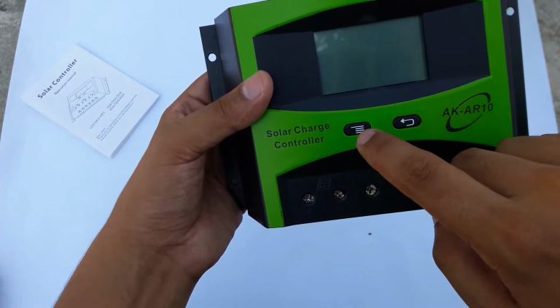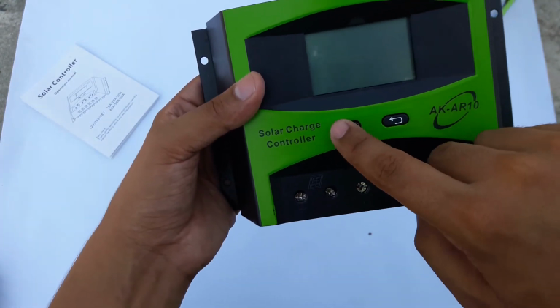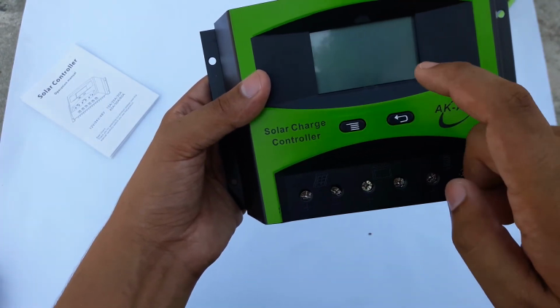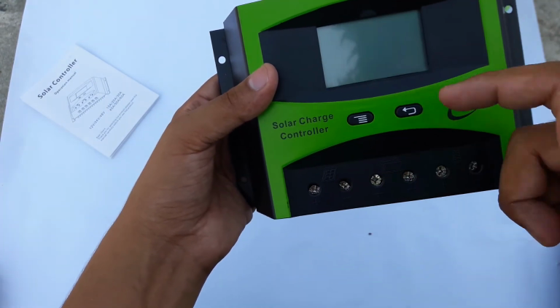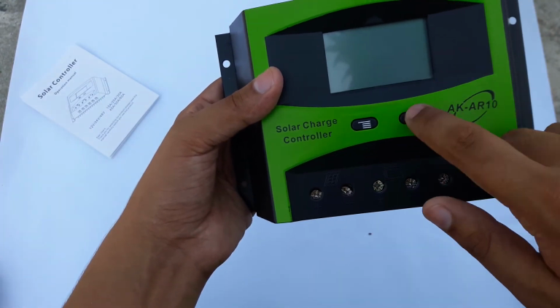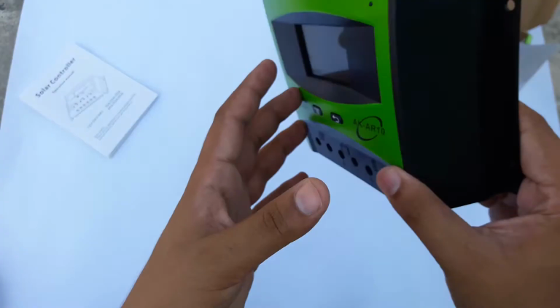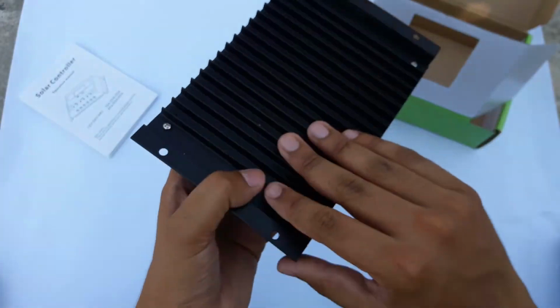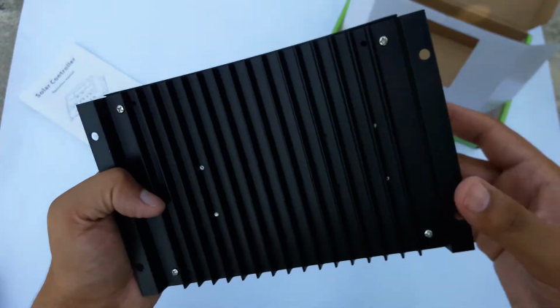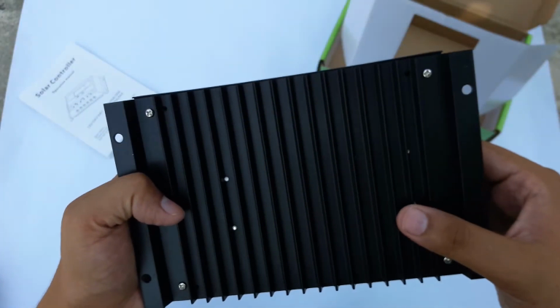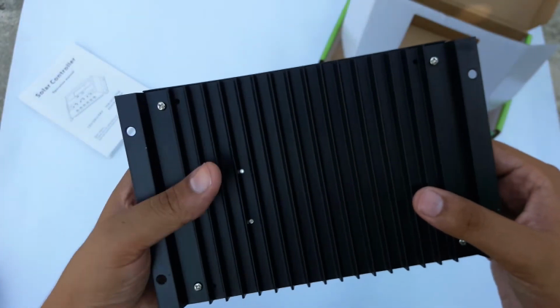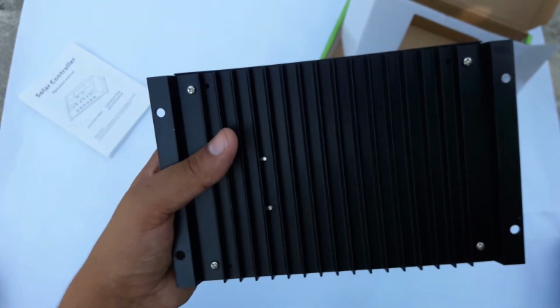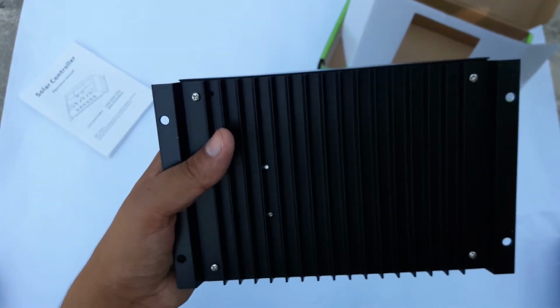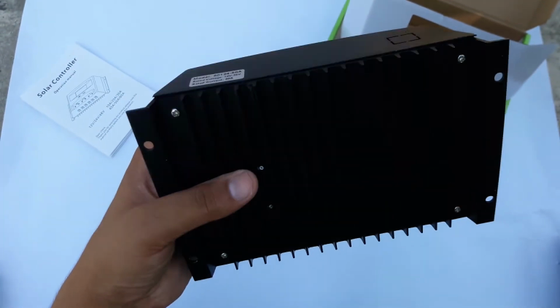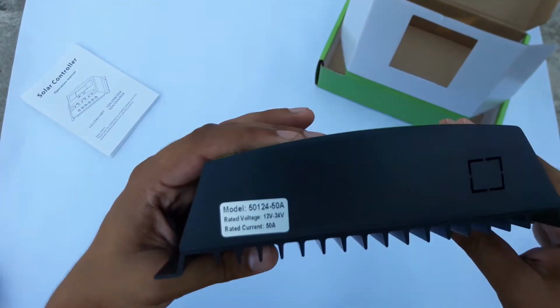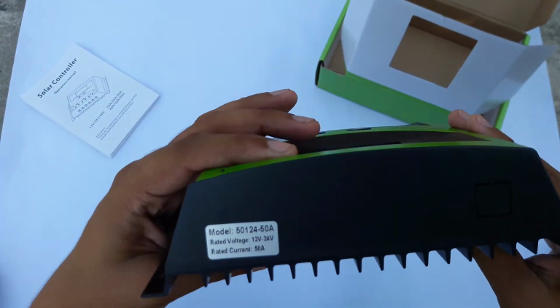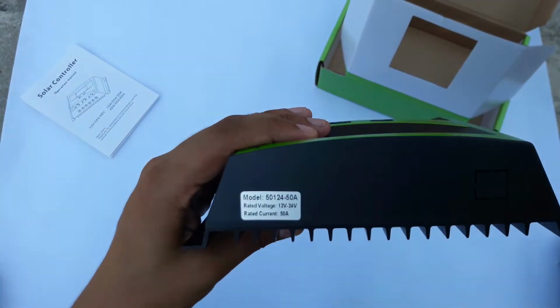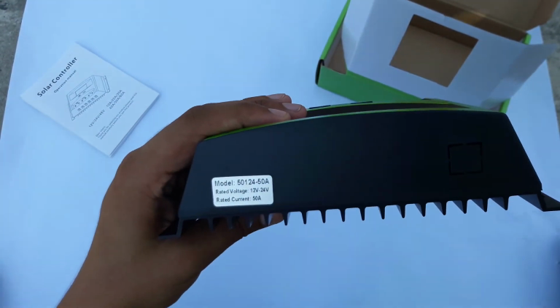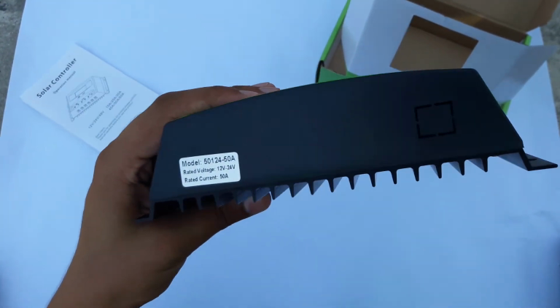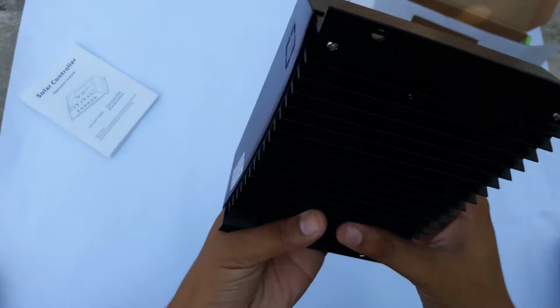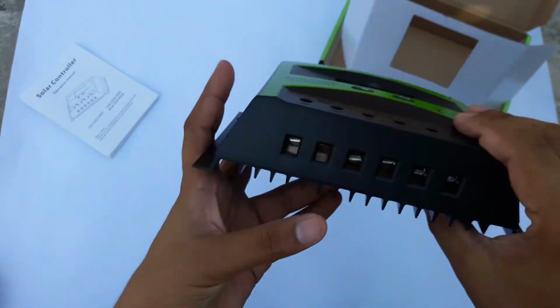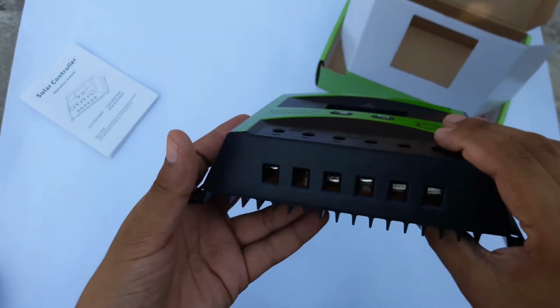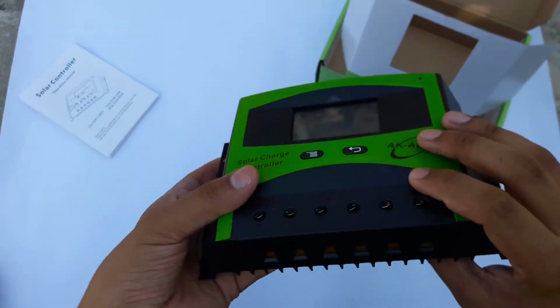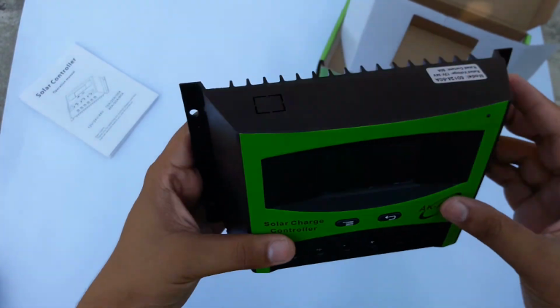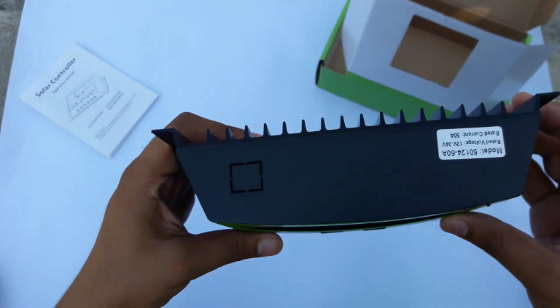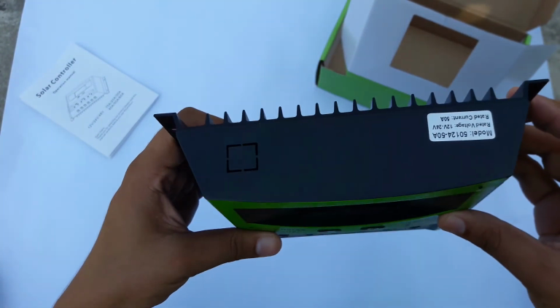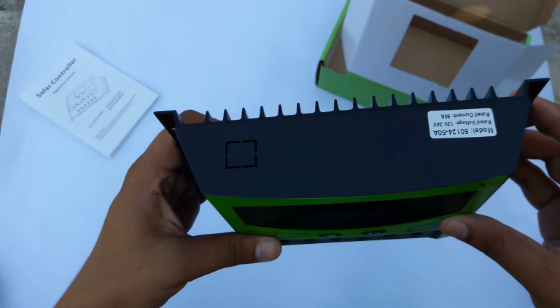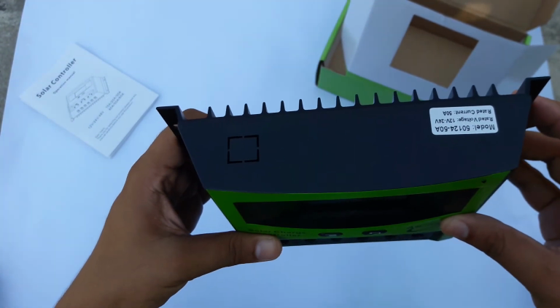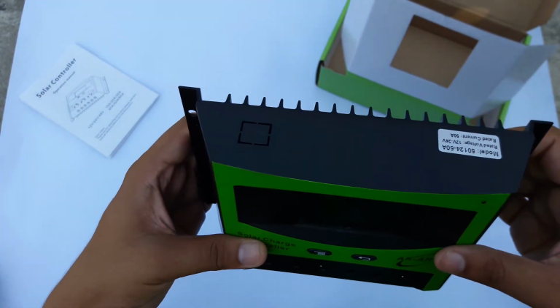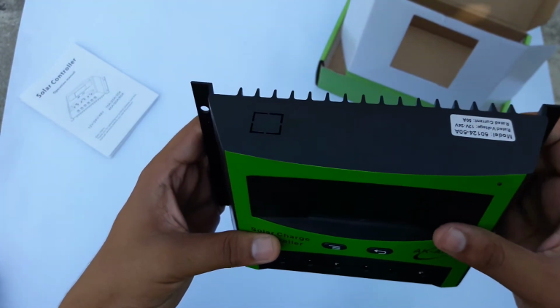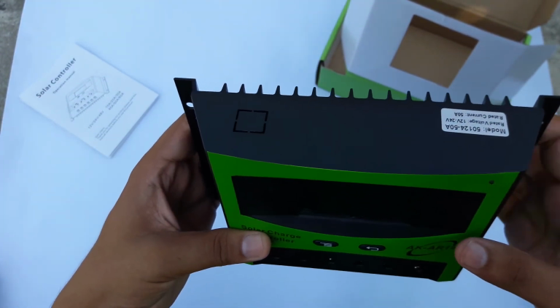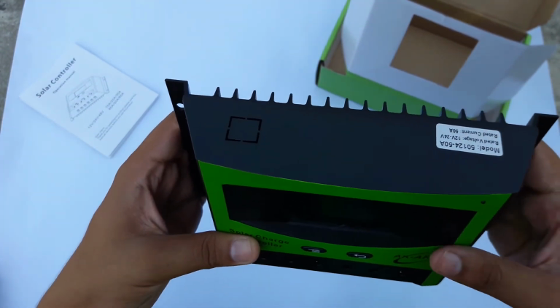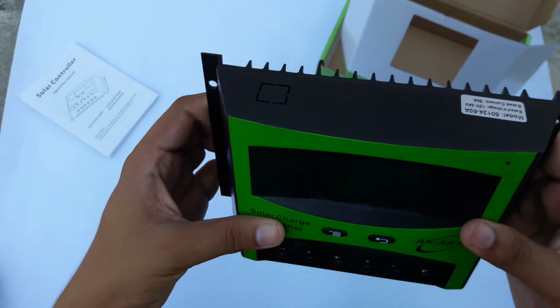On the back side it is something like this on the upper side, and on the lower side. If you want to buy it, the link will be in the description.